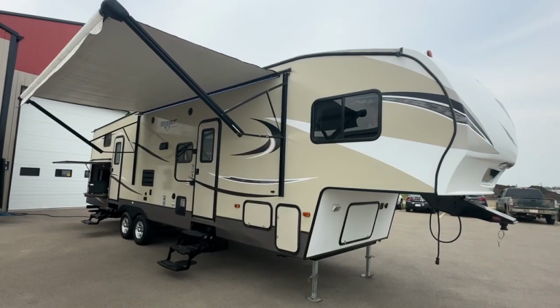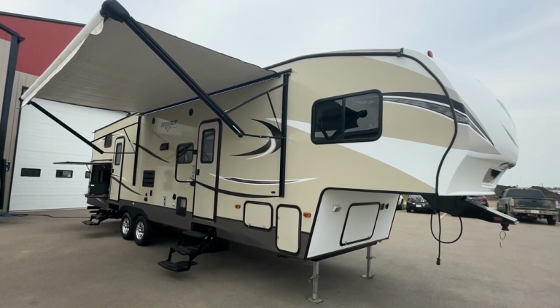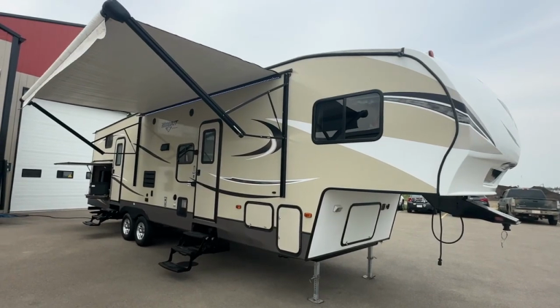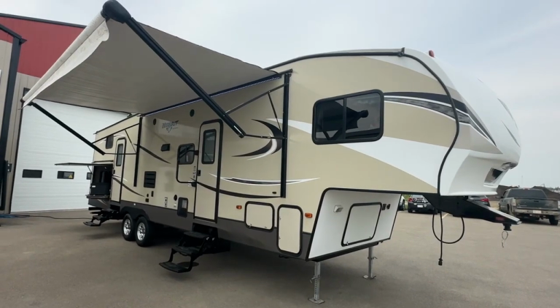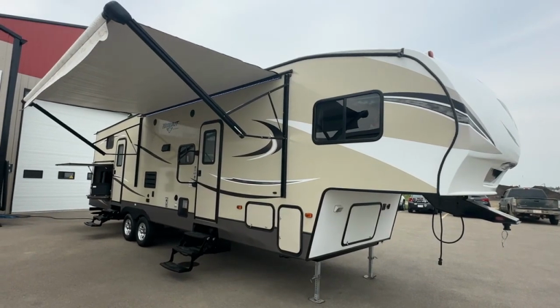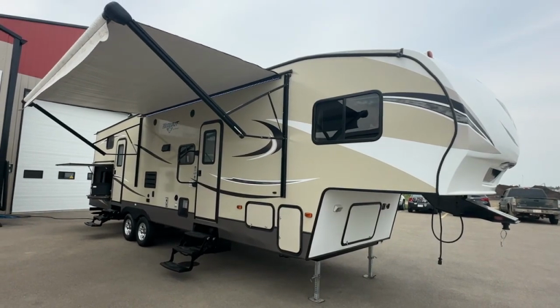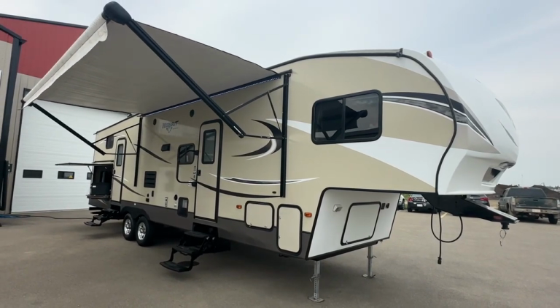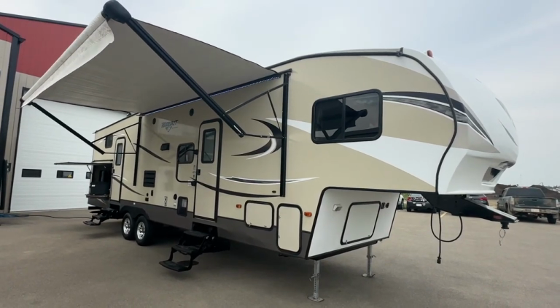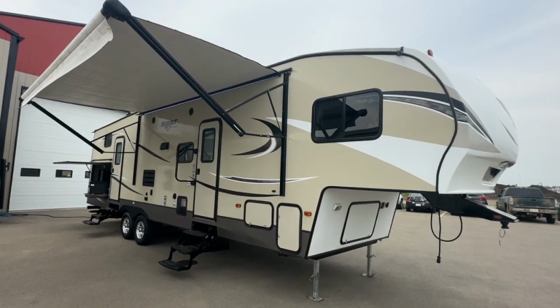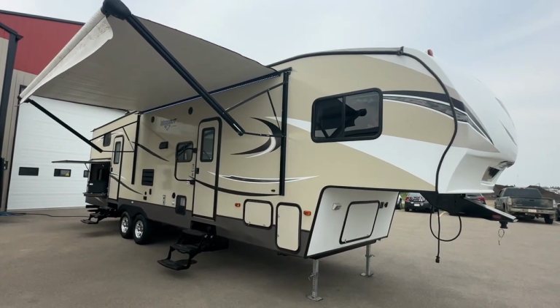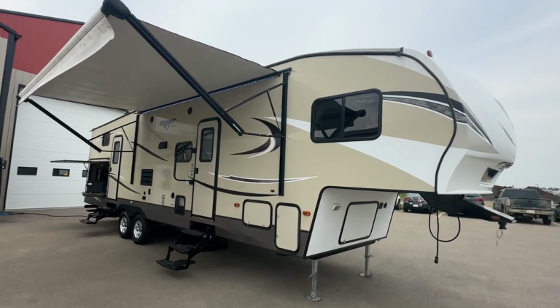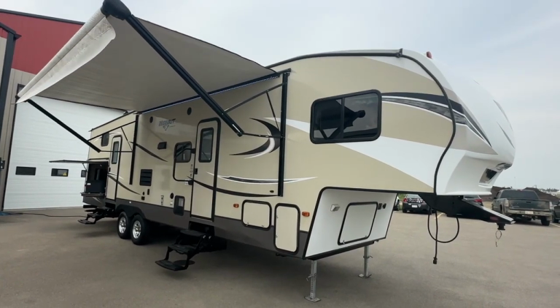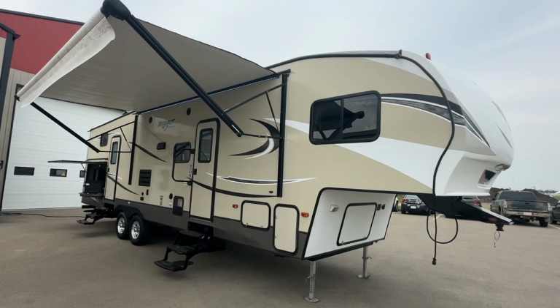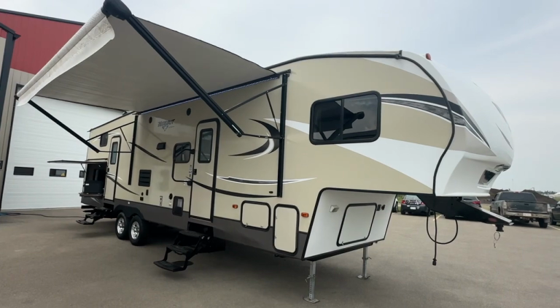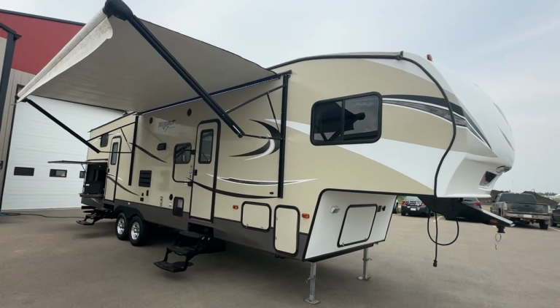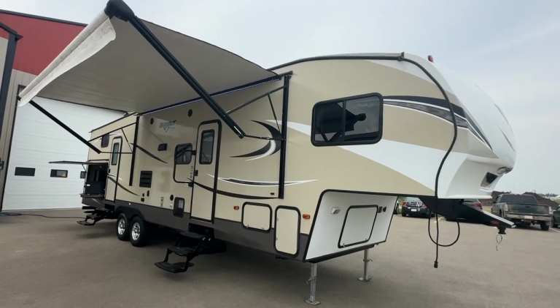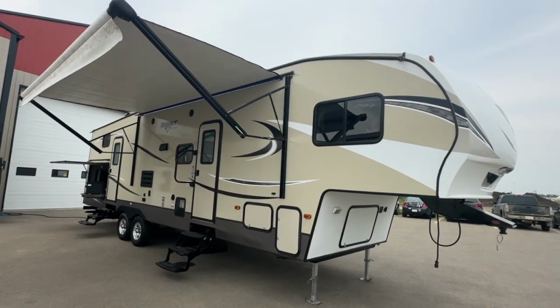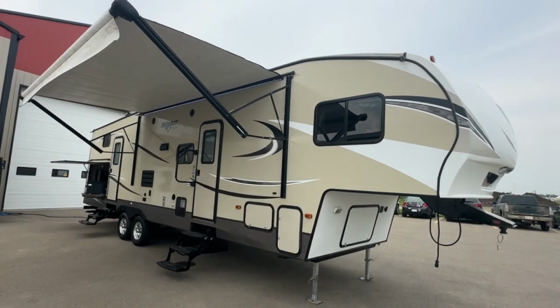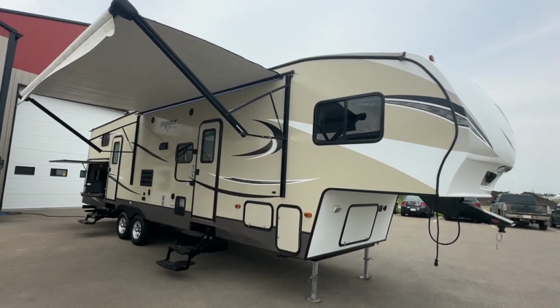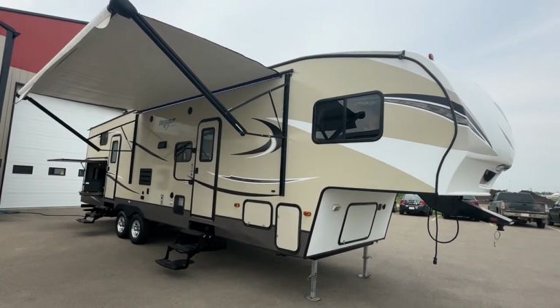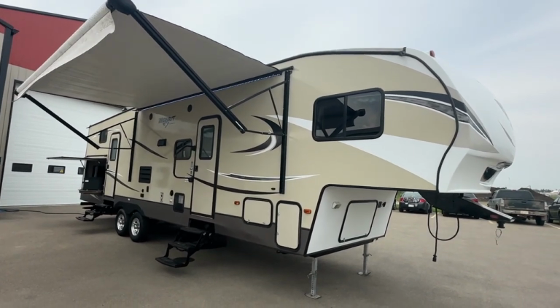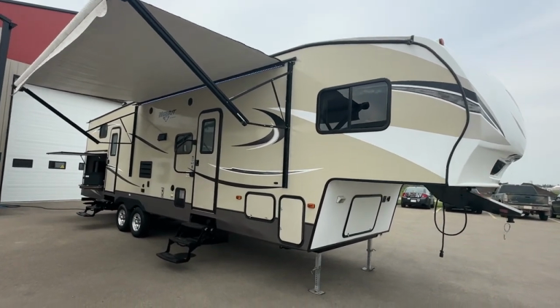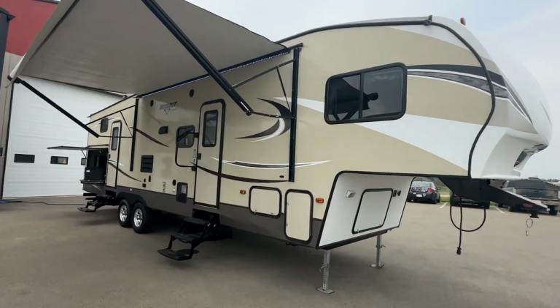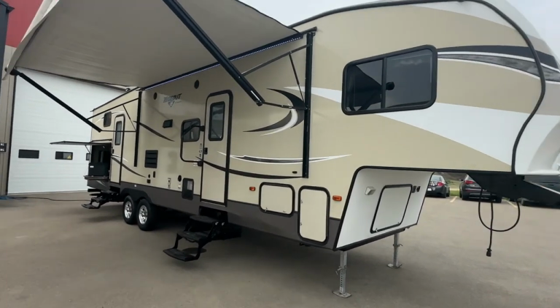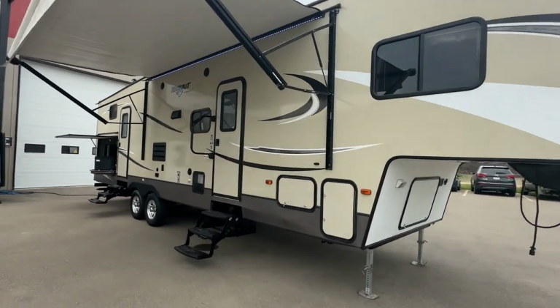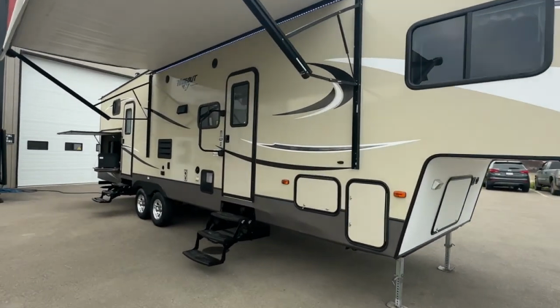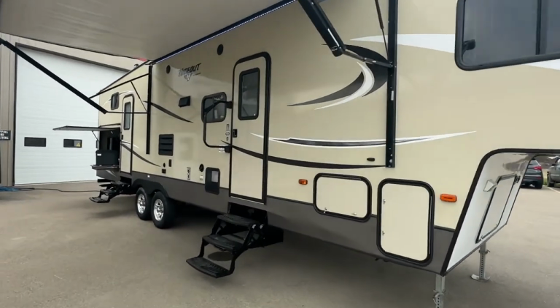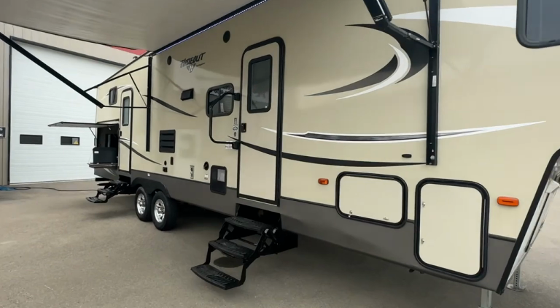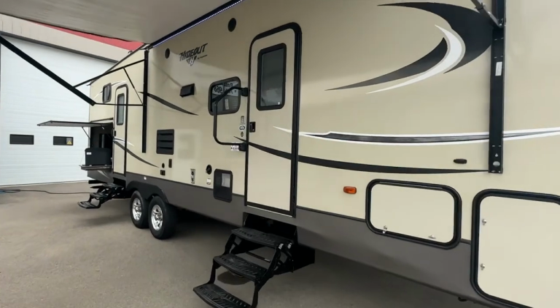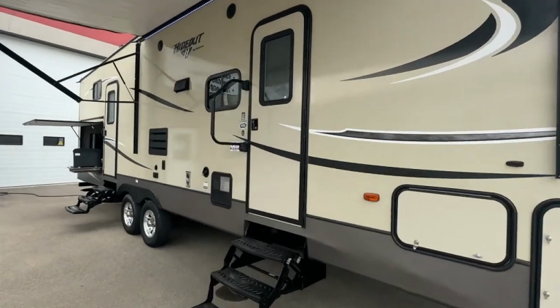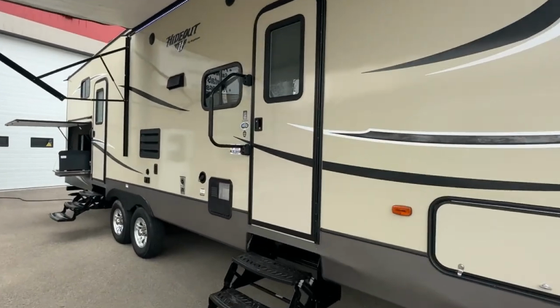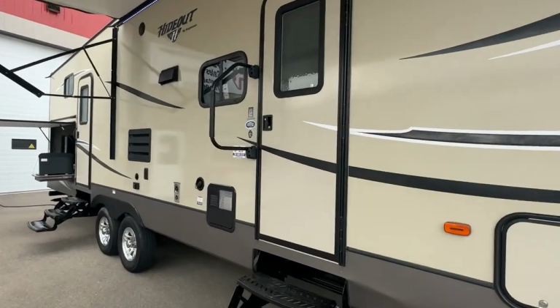Hi, this is Clayton, owner of Stoney RV in Stoney Plain, Alberta. Today we're bringing you this 2017 Keystone Hideout fifth wheel. The model number is 308BHDS.